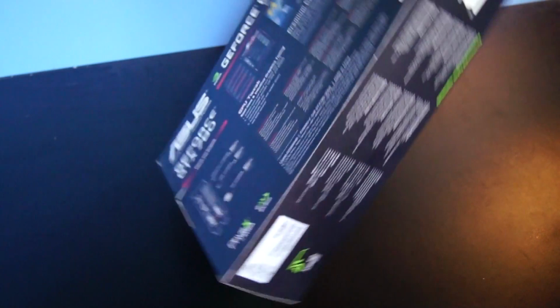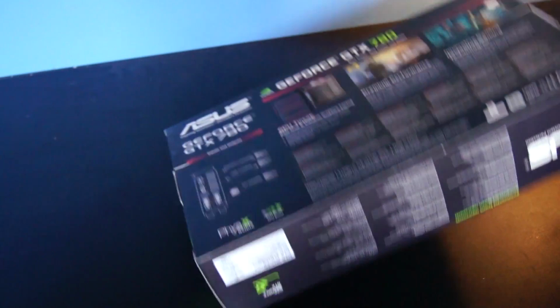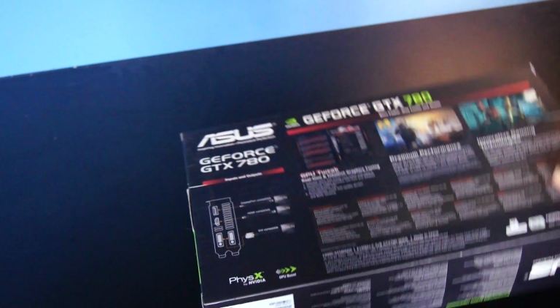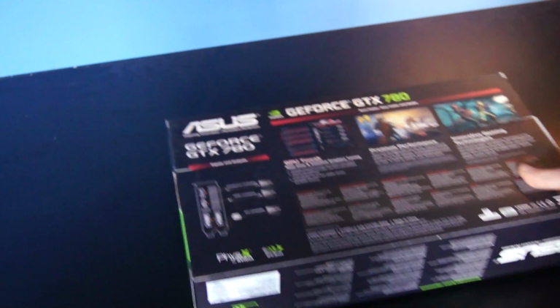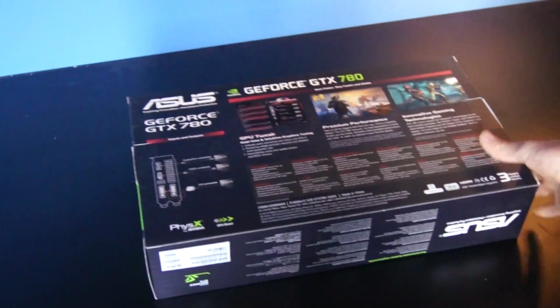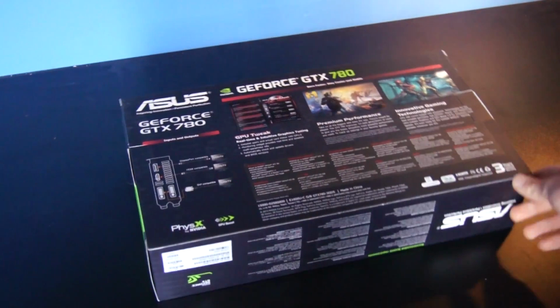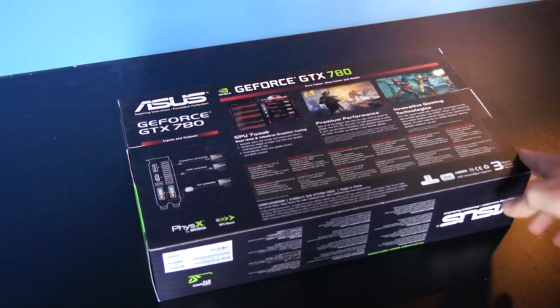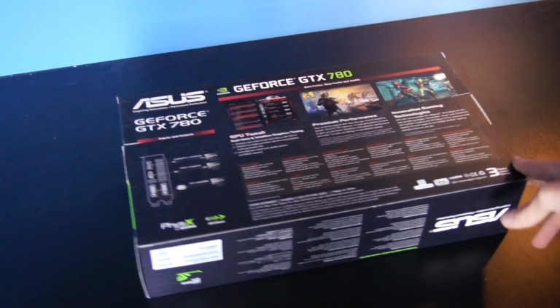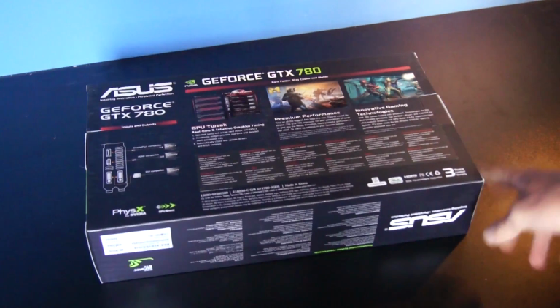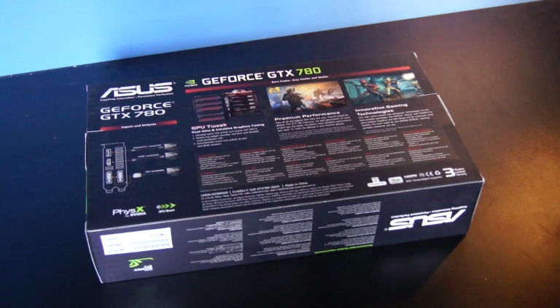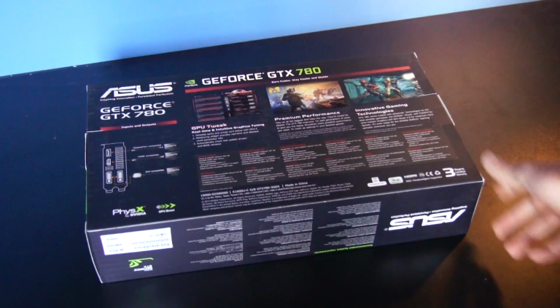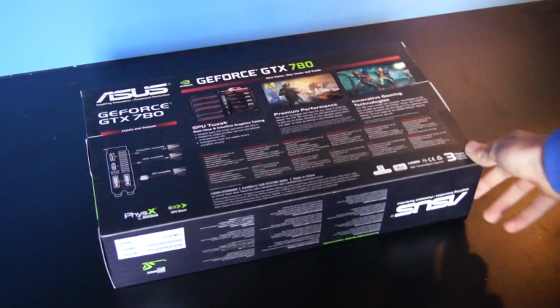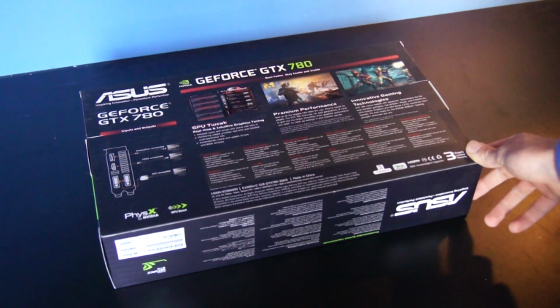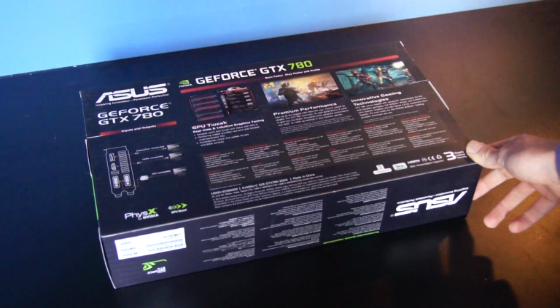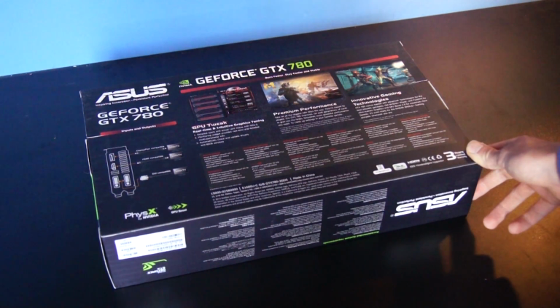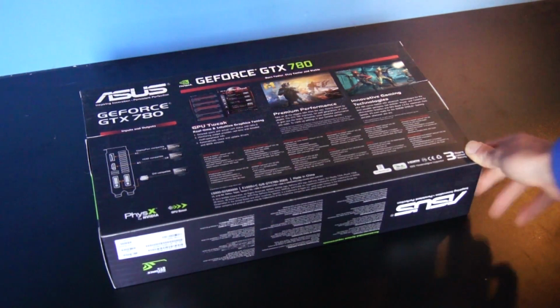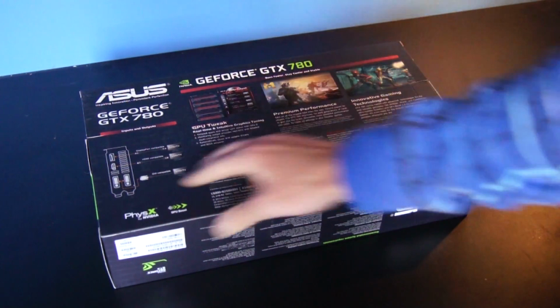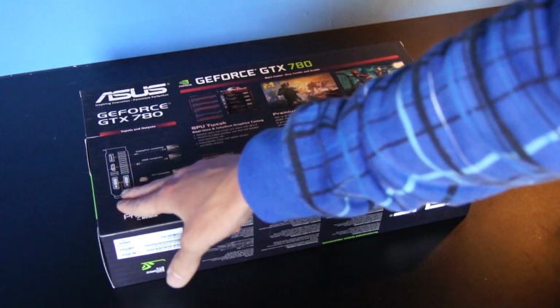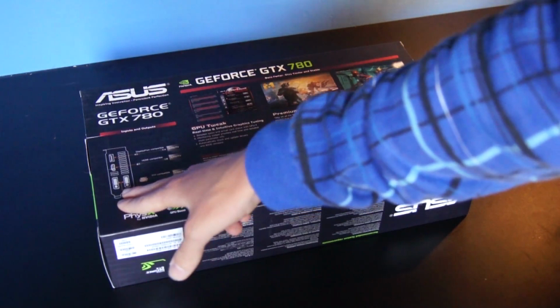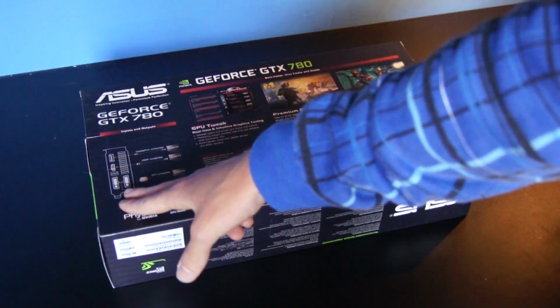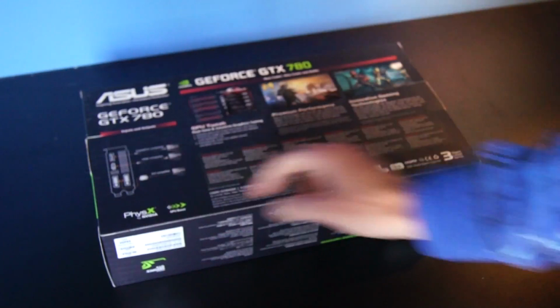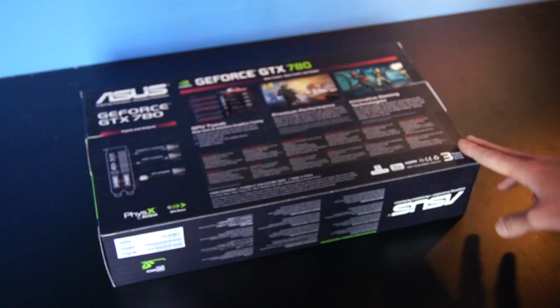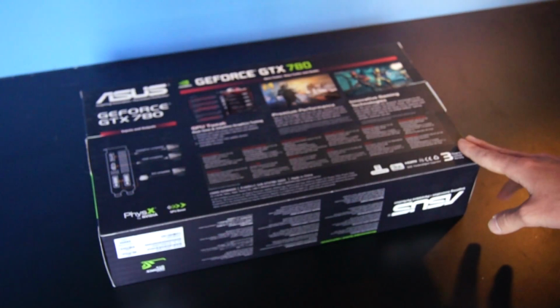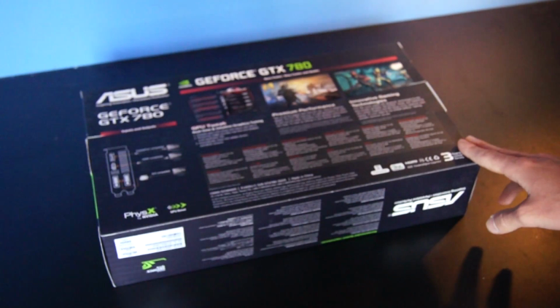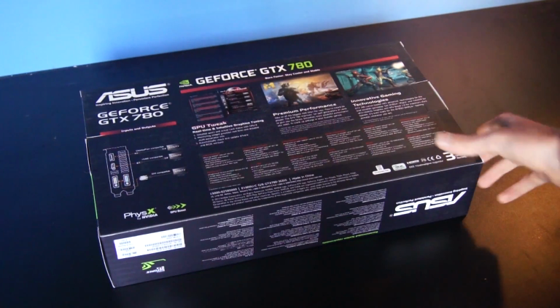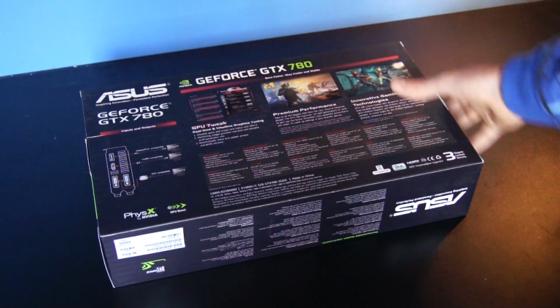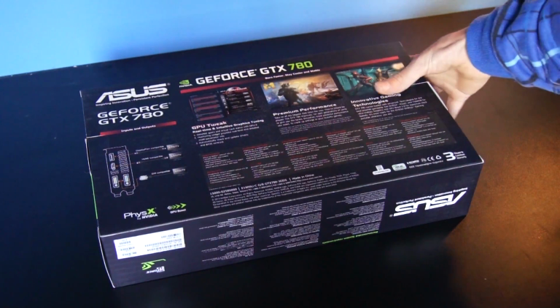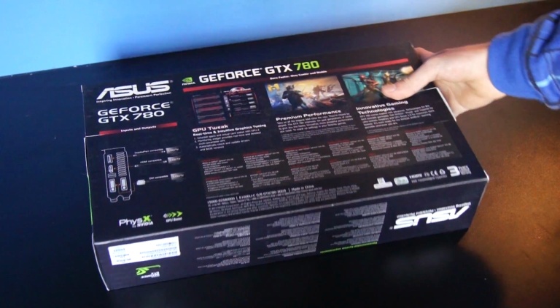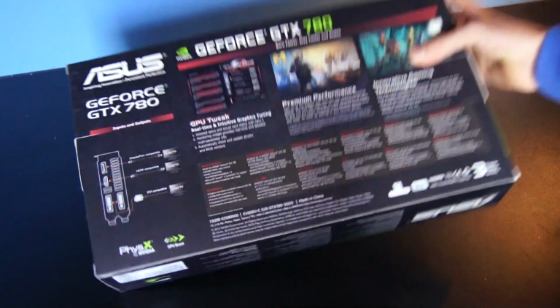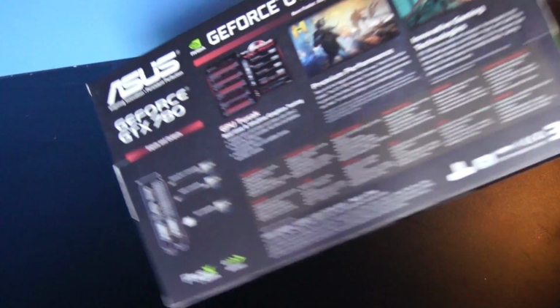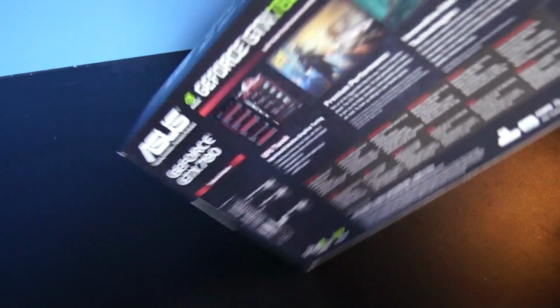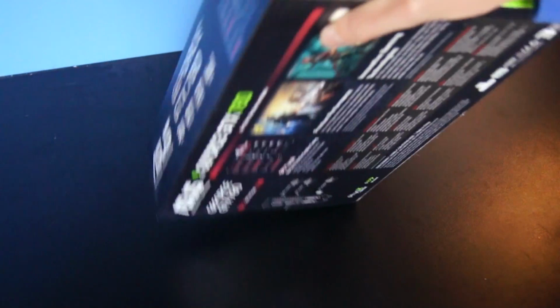On the back we've got some more details and information about their cool features. Here's the back of the card with all the connections. Let's open it up.